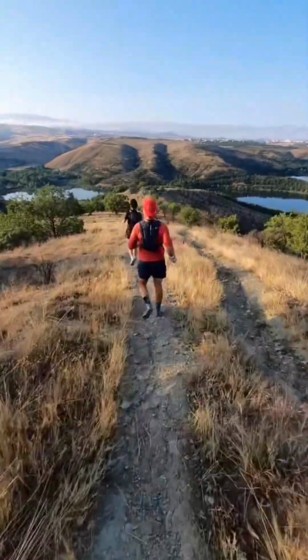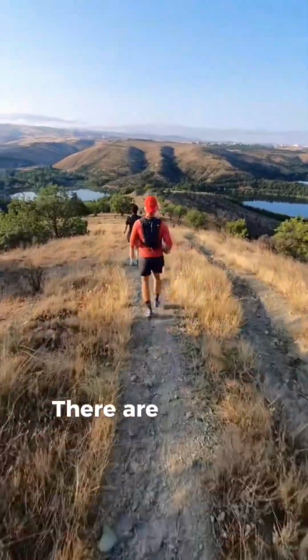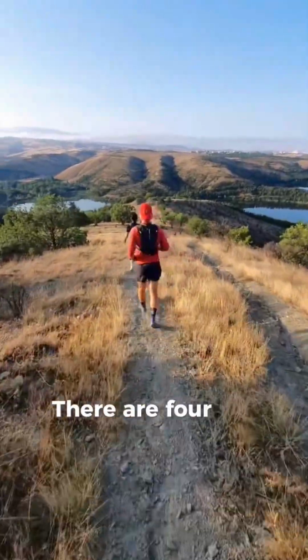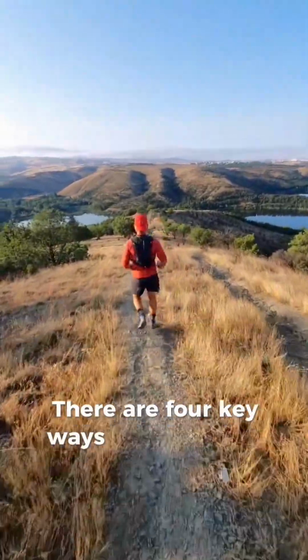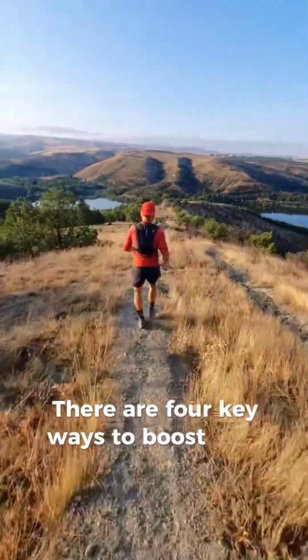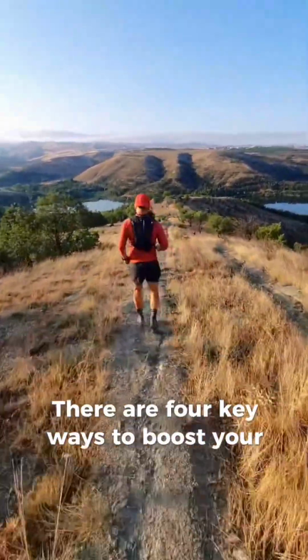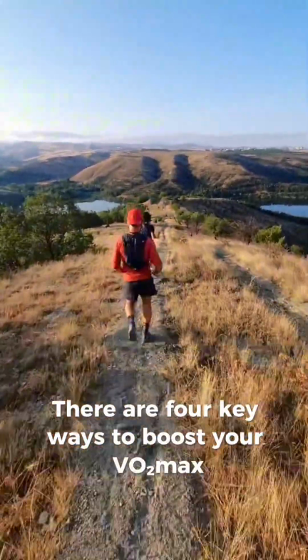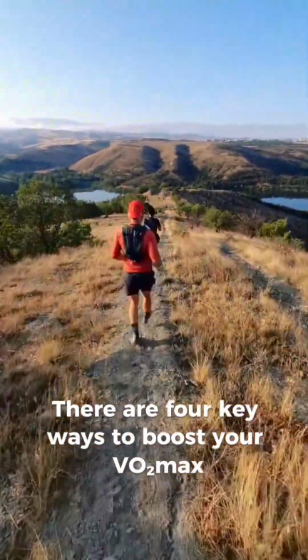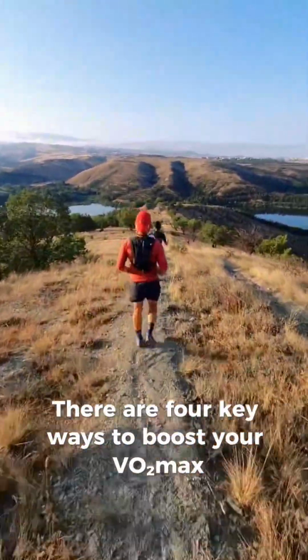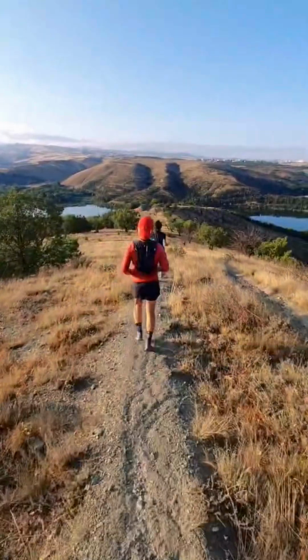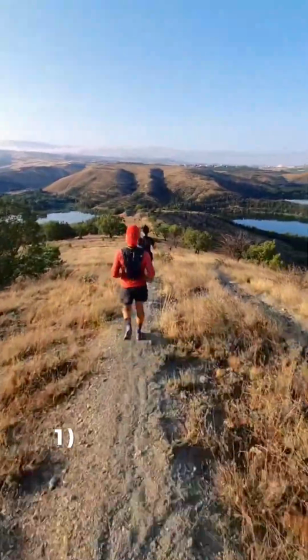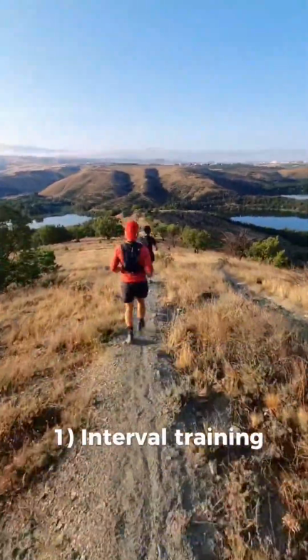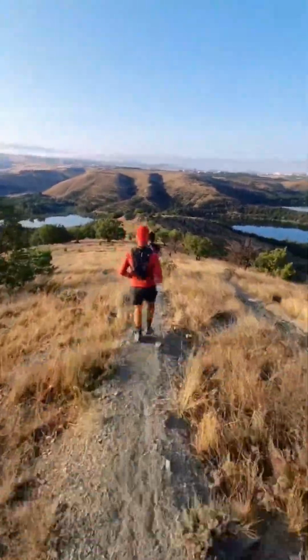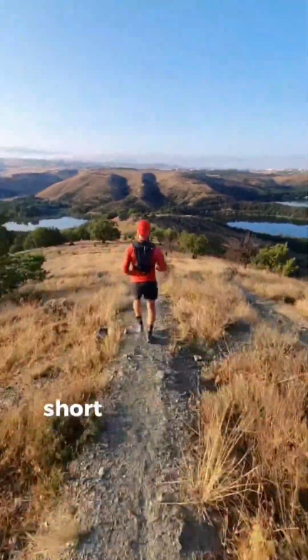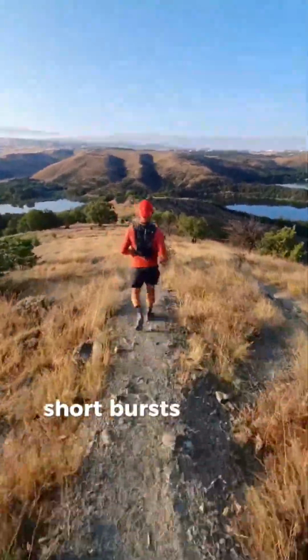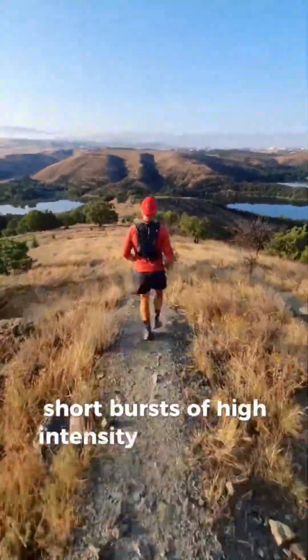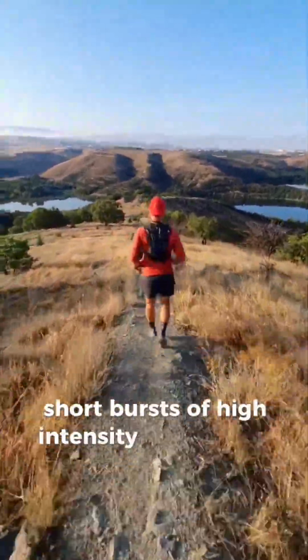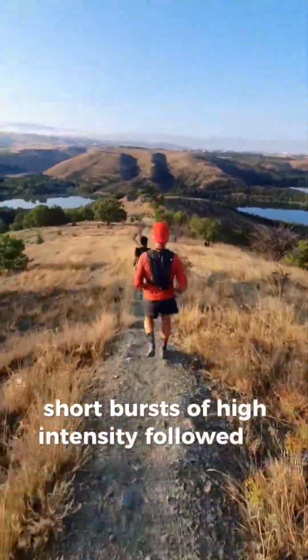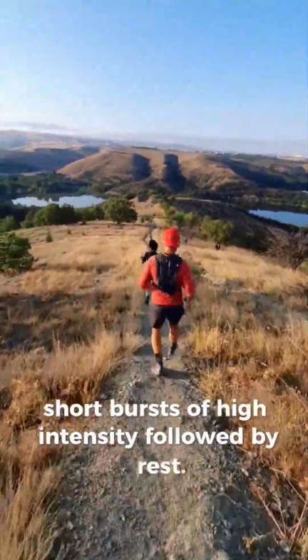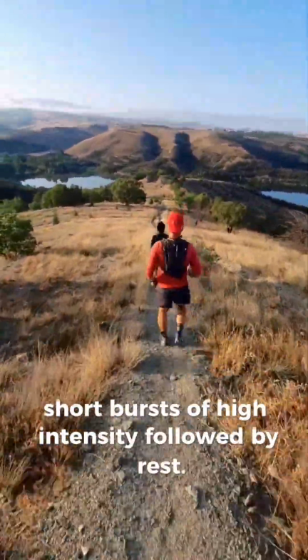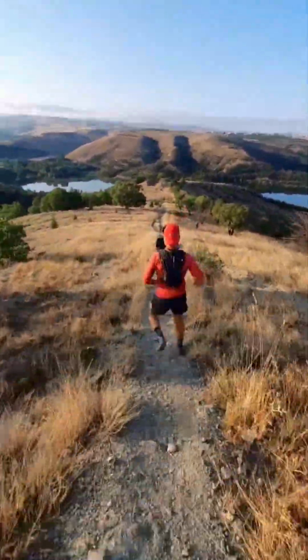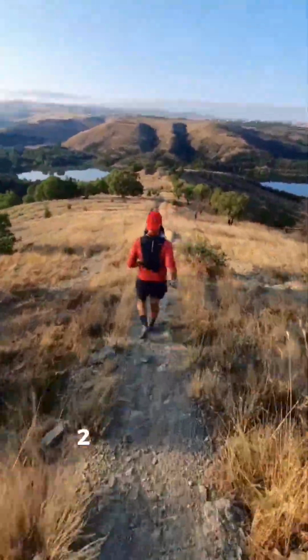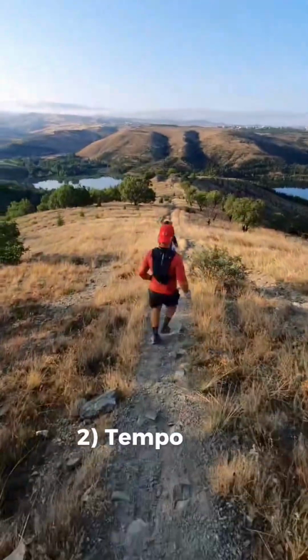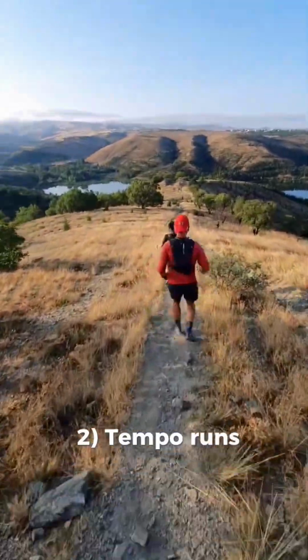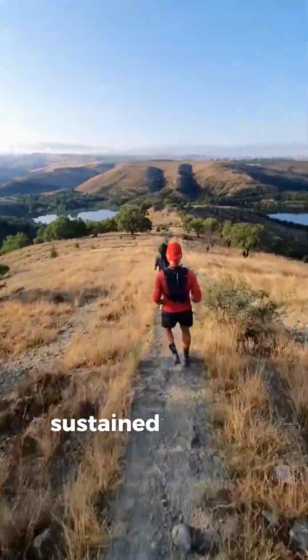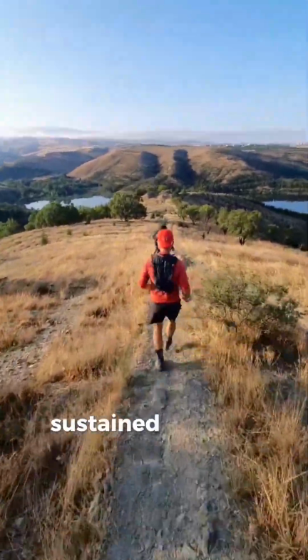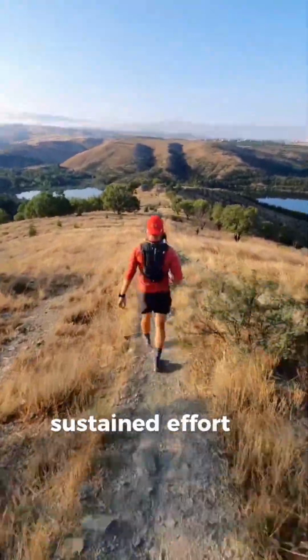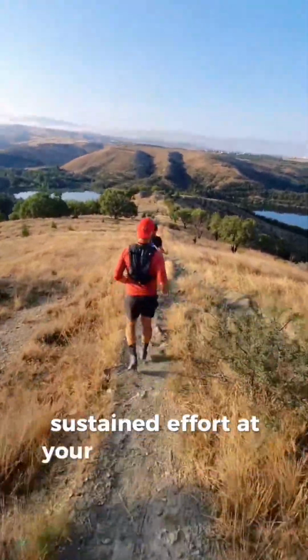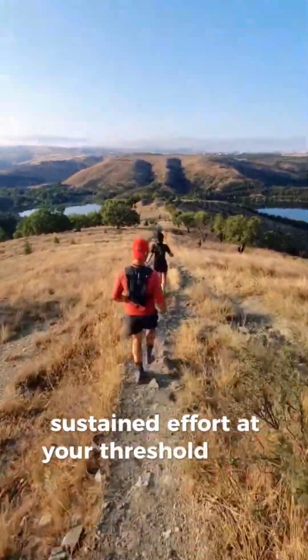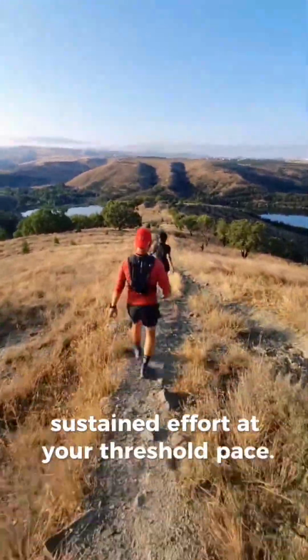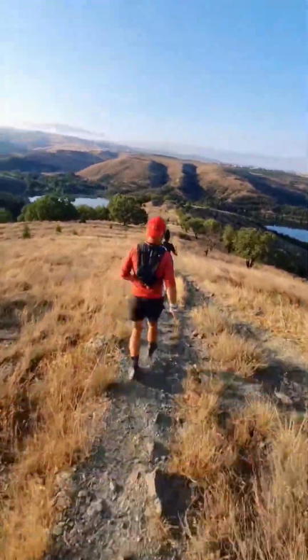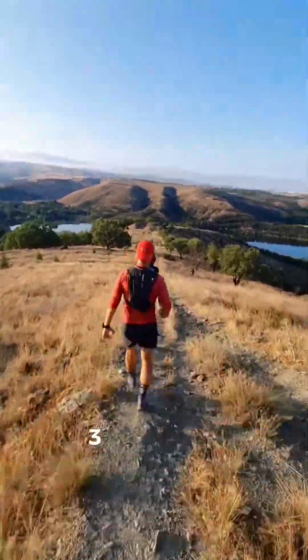There are 4 key ways to boost your VO2 max. 1. Interval training — short bursts of high intensity followed by rest. 2. Tempo runs — sustained efforts at your threshold pace.